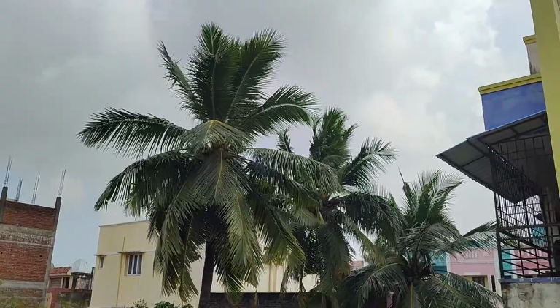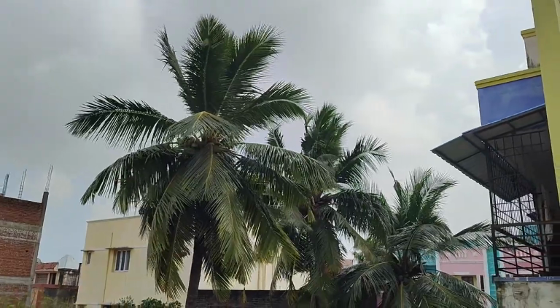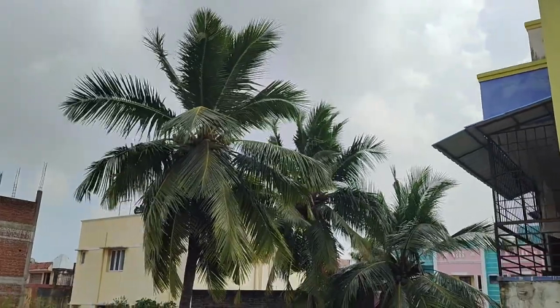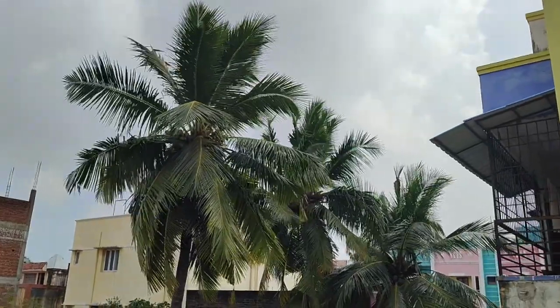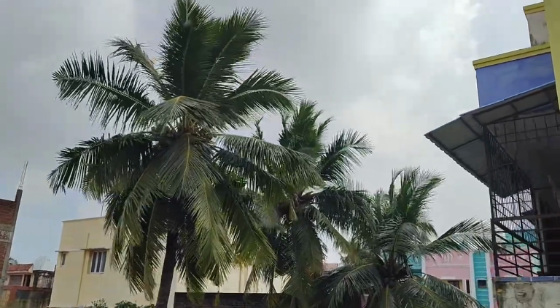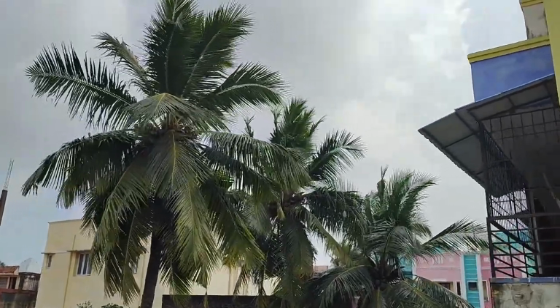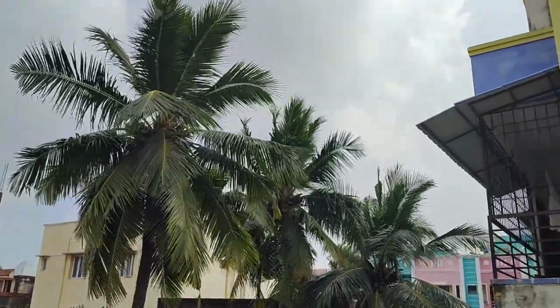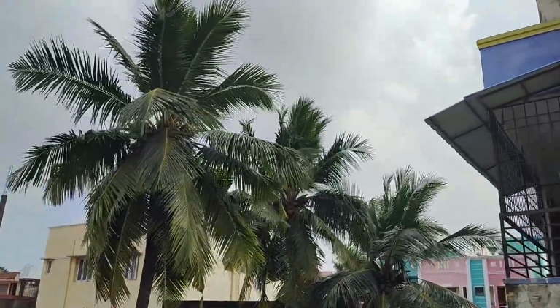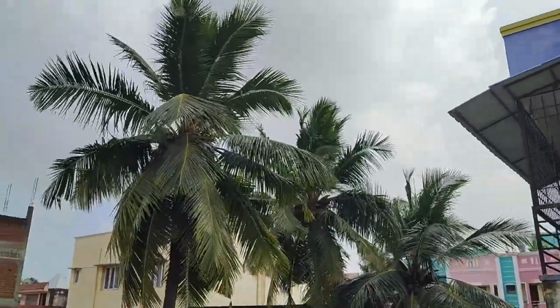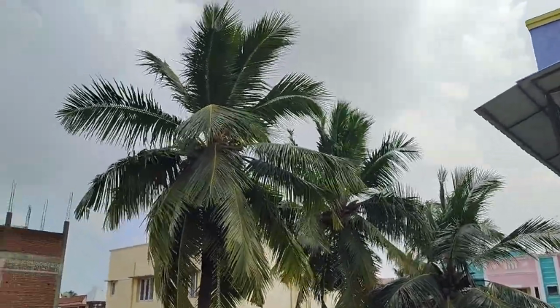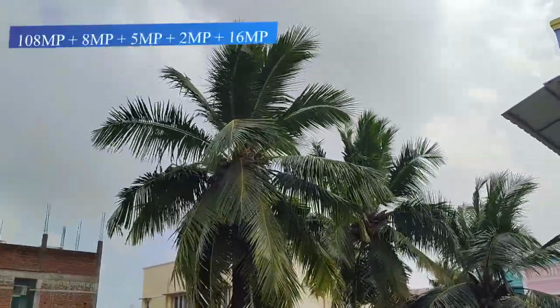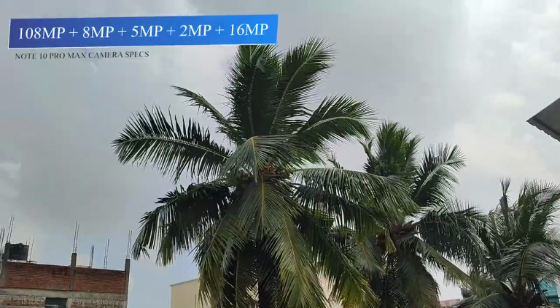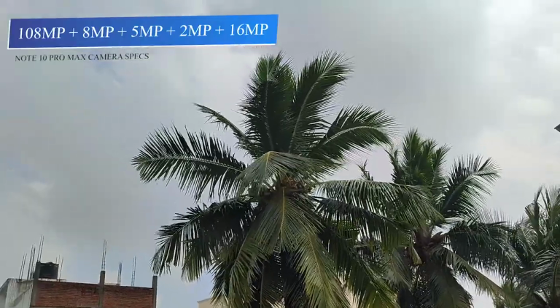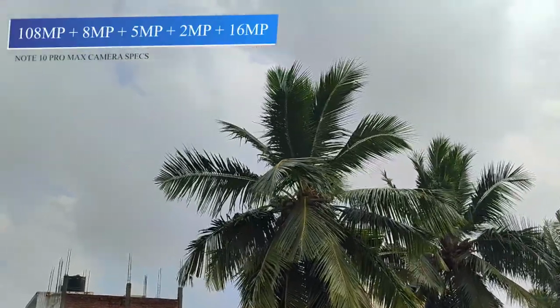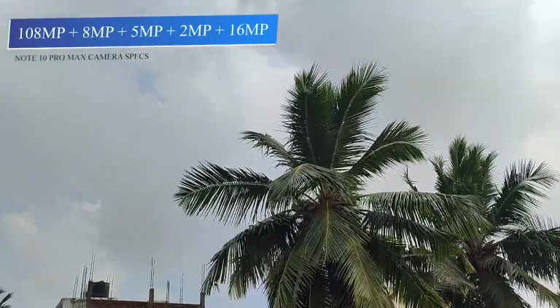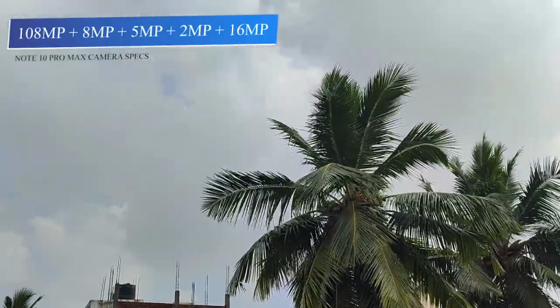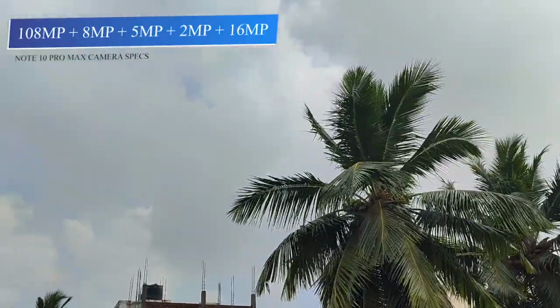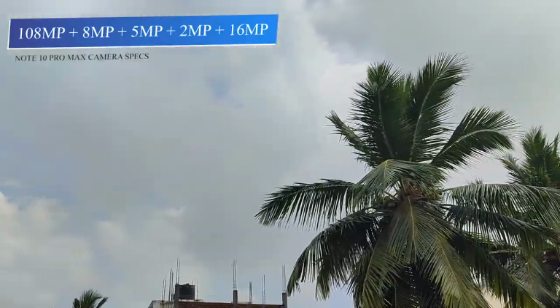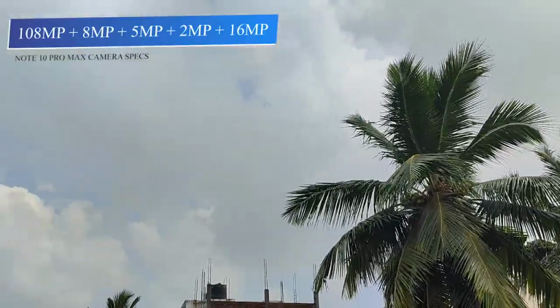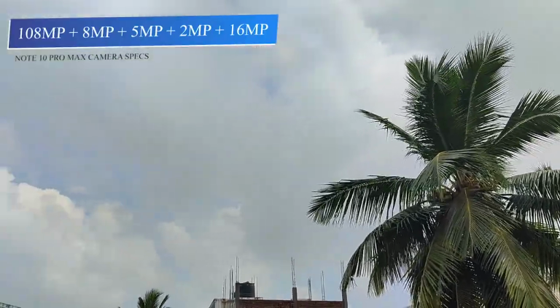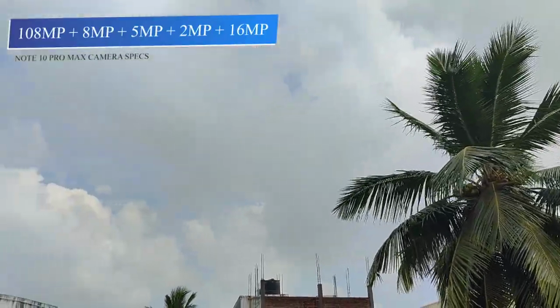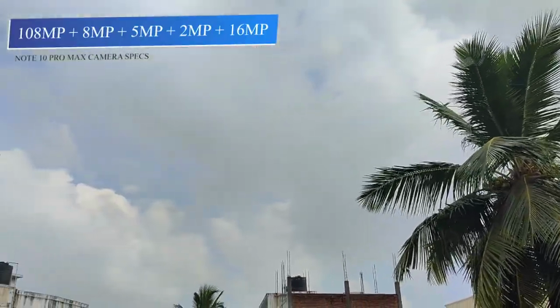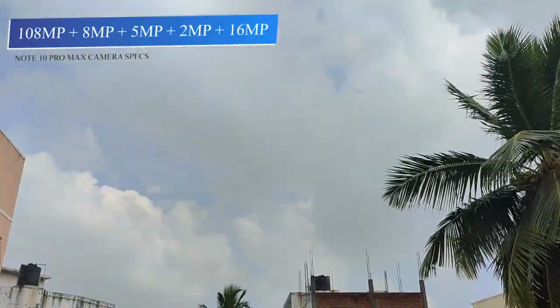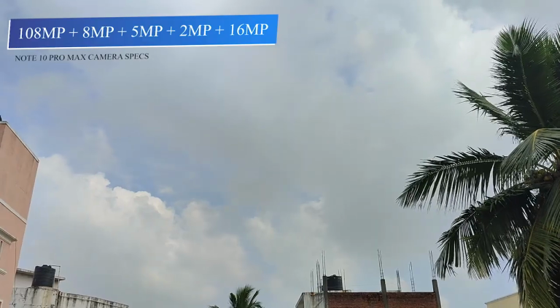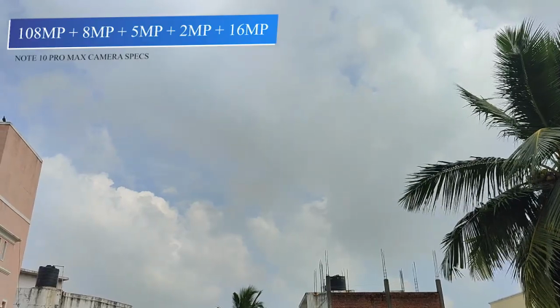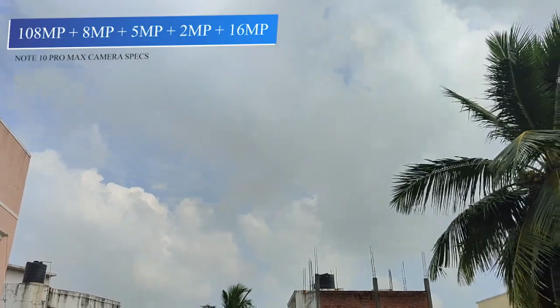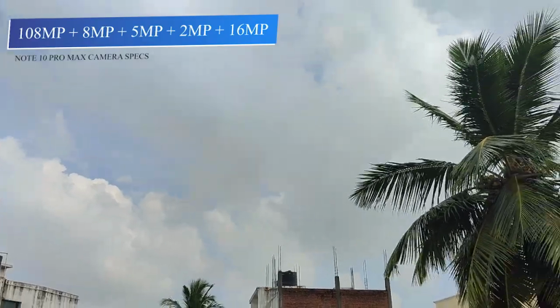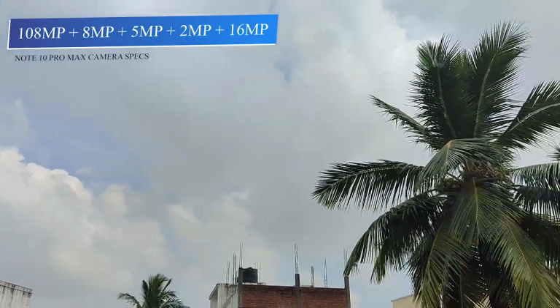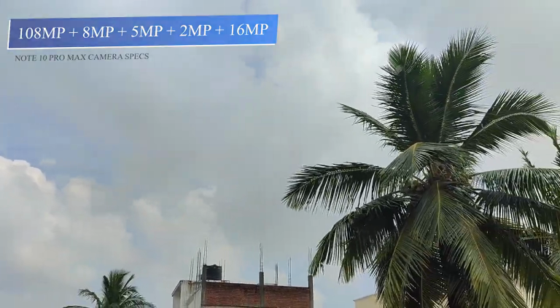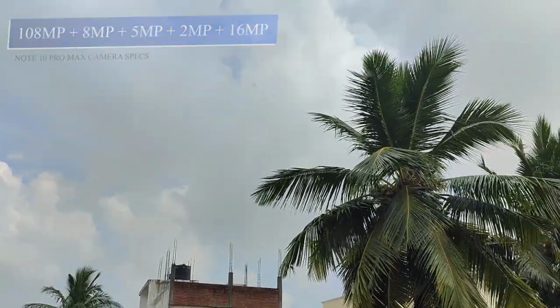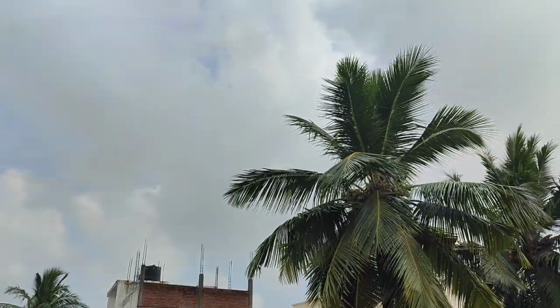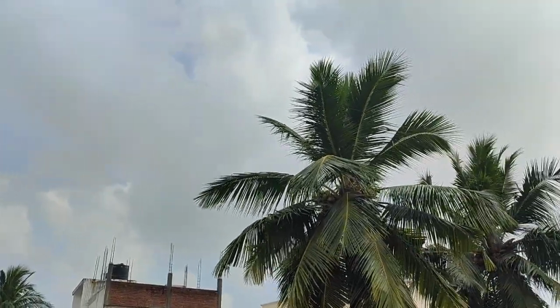The Mi 10i has a 16MP selfie camera. The Note 10 Pro Max also features a 108MP Samsung HM2 sensor, an 8MP ultra-wide lens, a 5MP macro camera, a 2MP depth sensor, and a 16MP selfie camera.